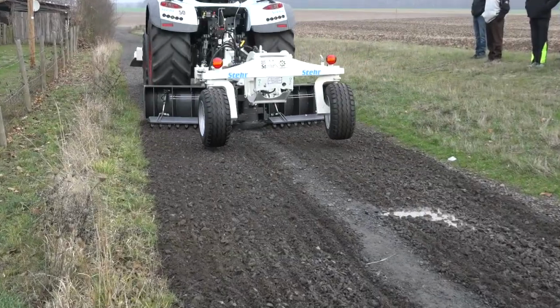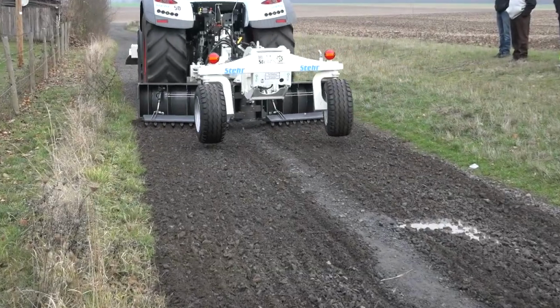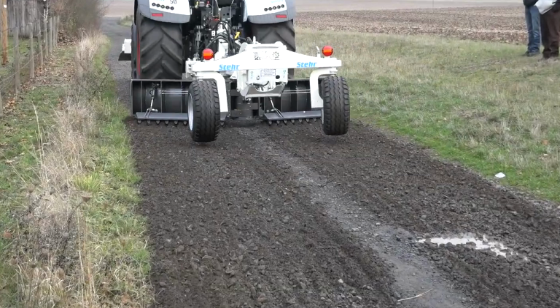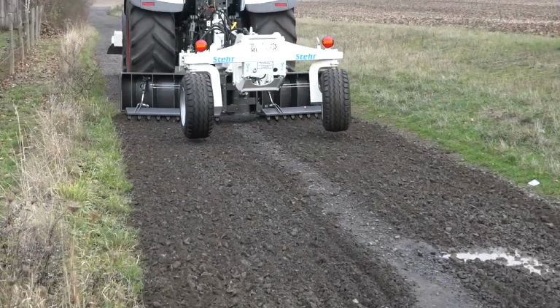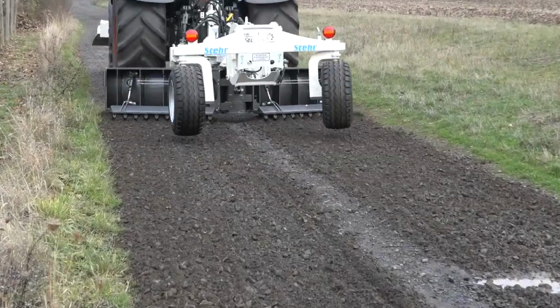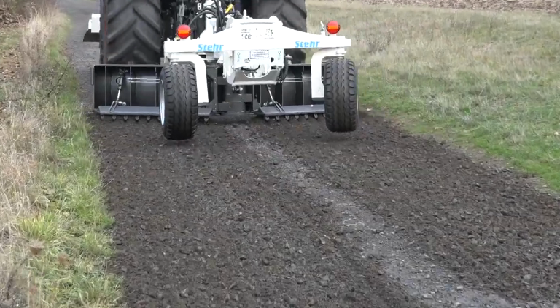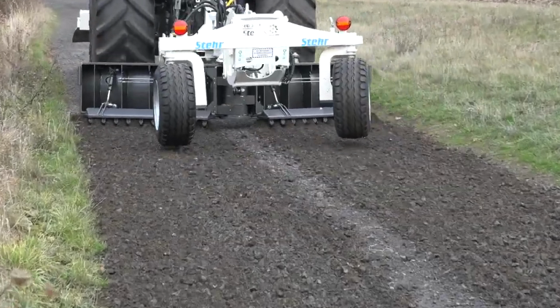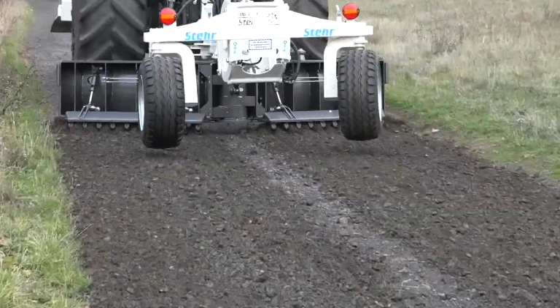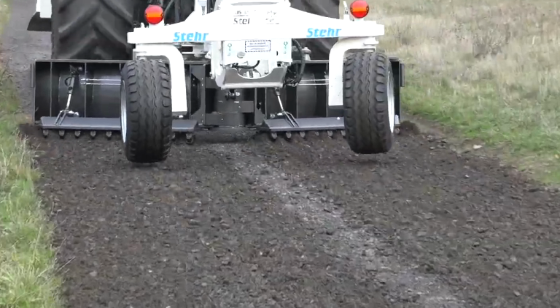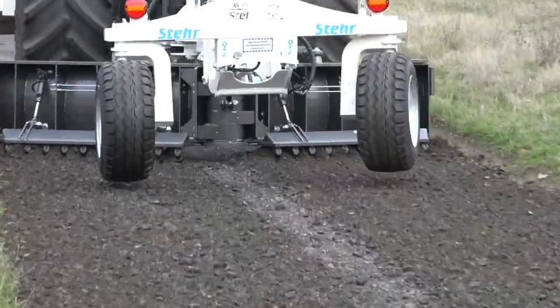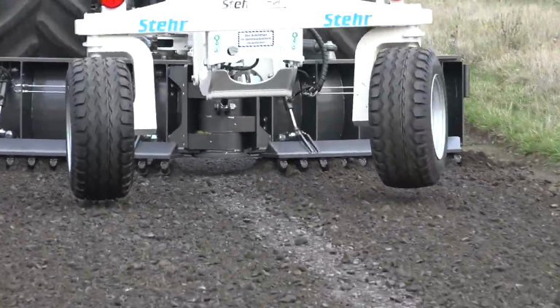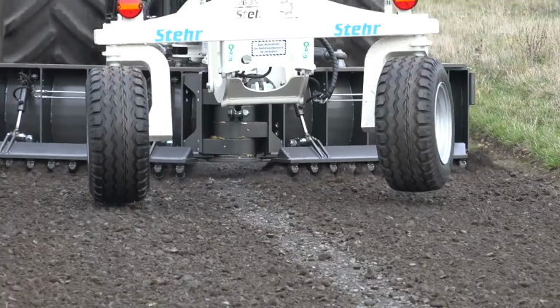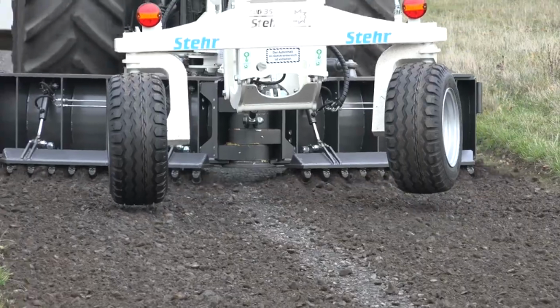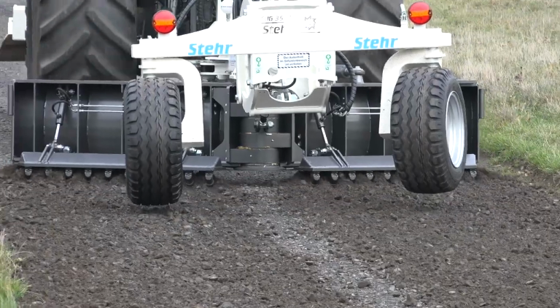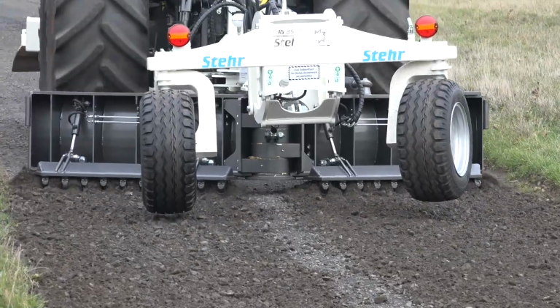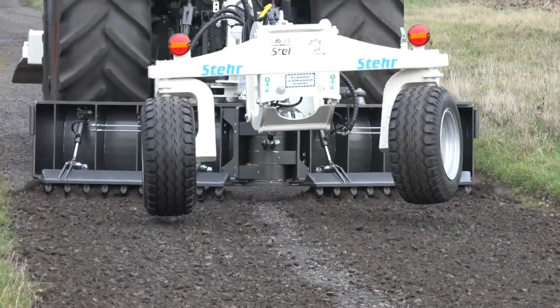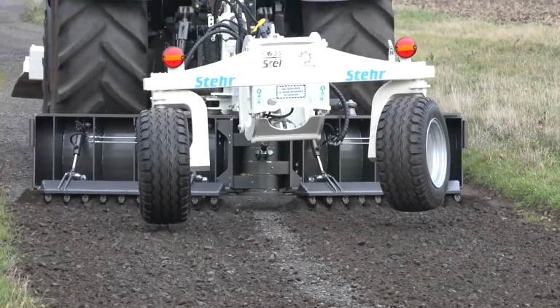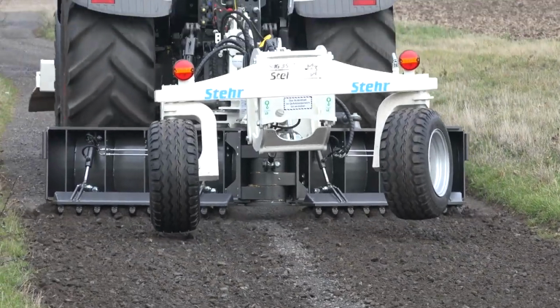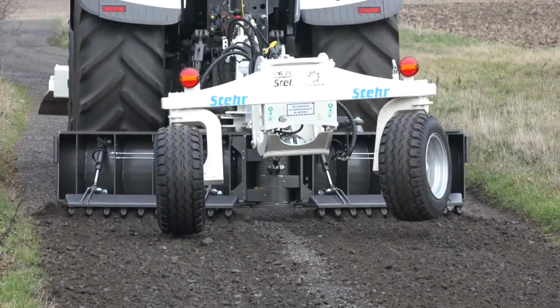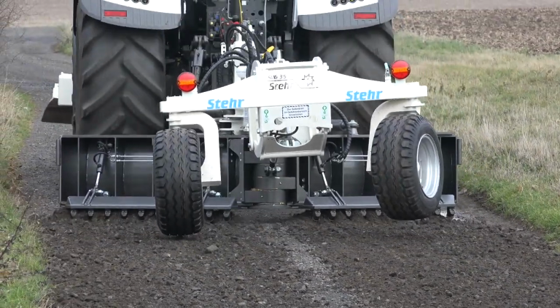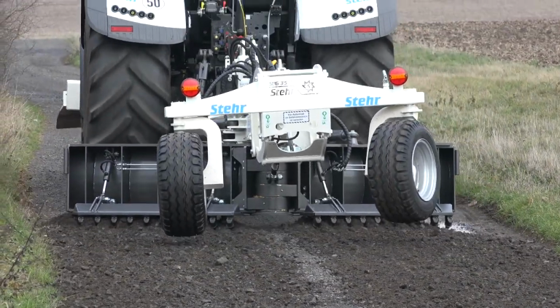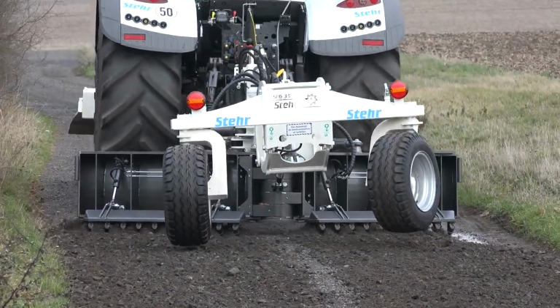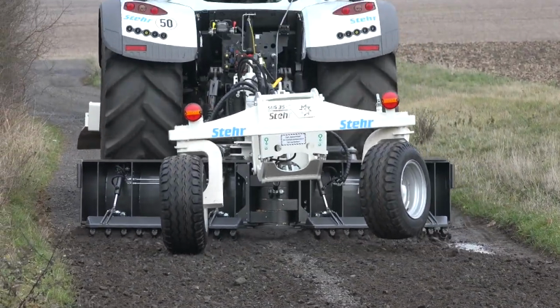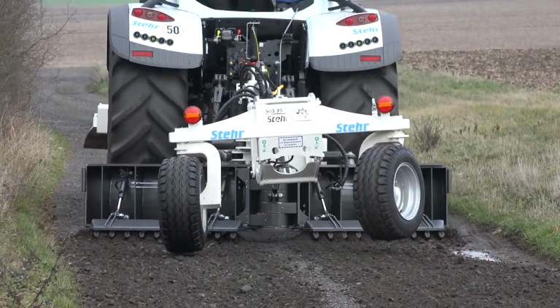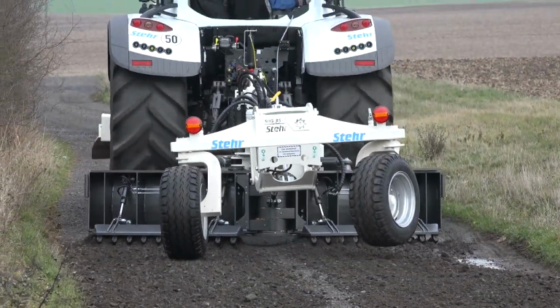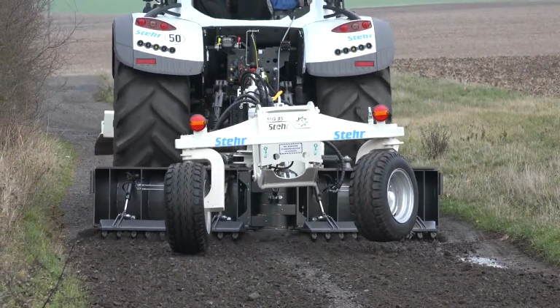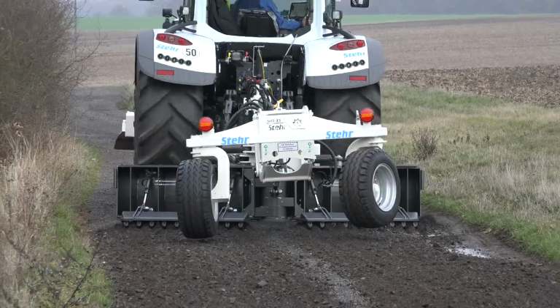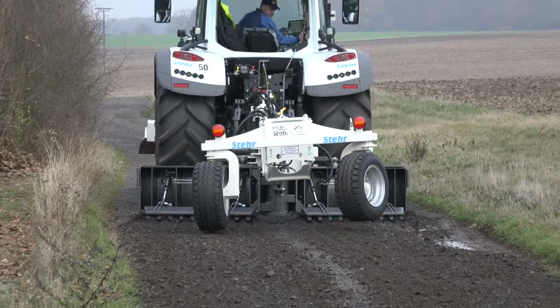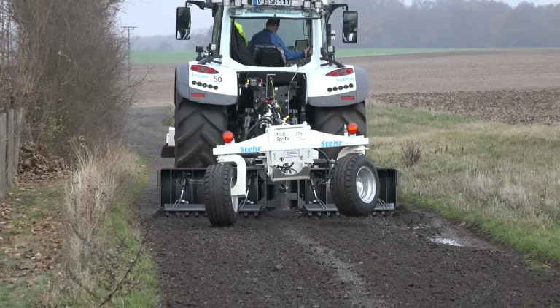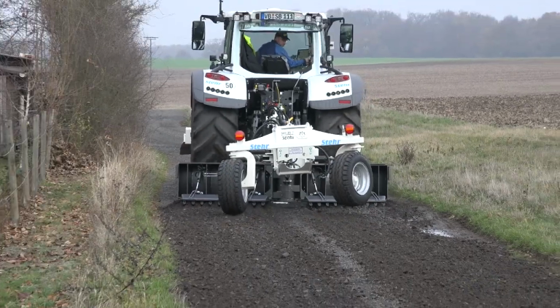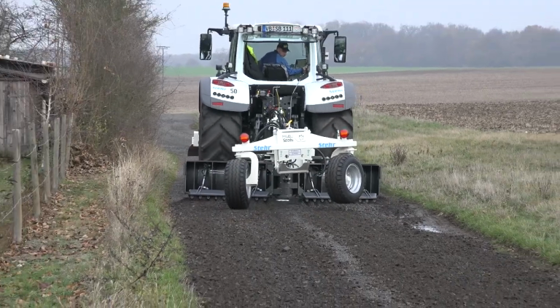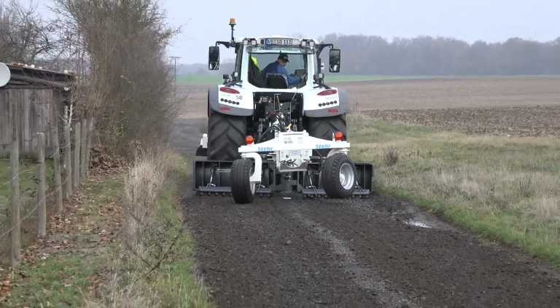With a hydraulic fold-out ripper attached to the blade, equipped with round section cutting tools well-known in road construction, the road is dug up to the depth of the pothole.